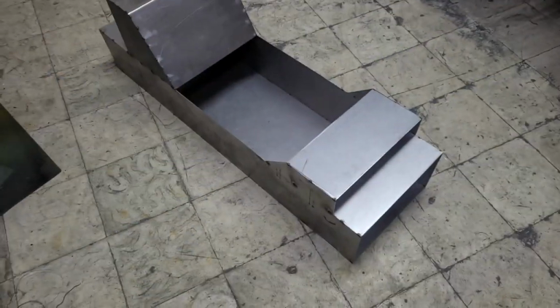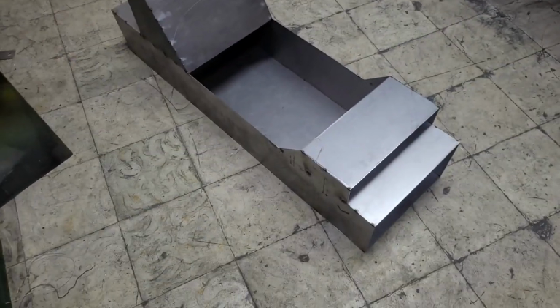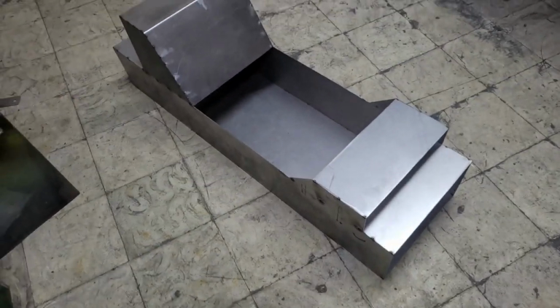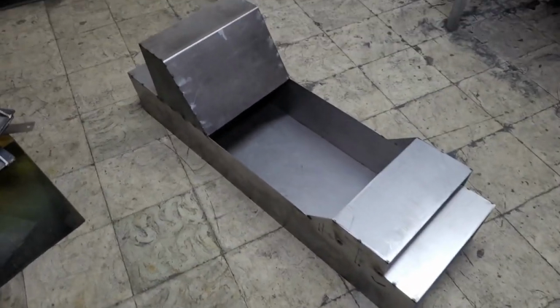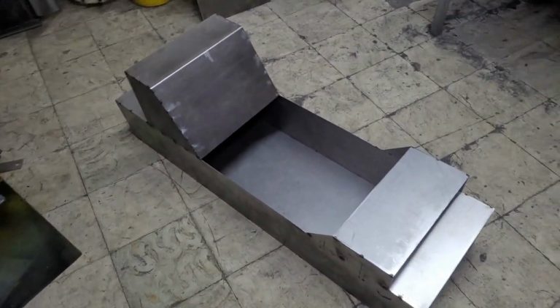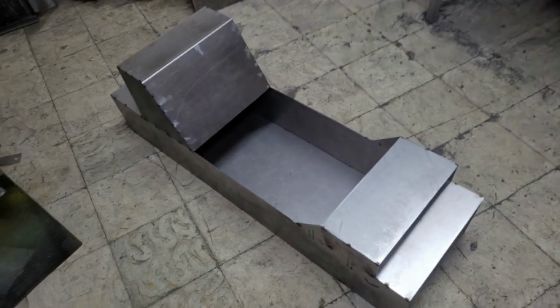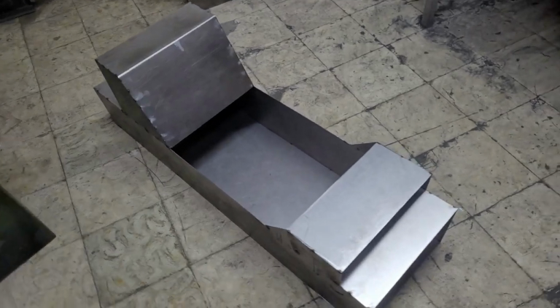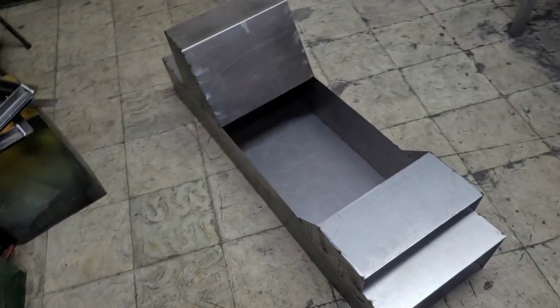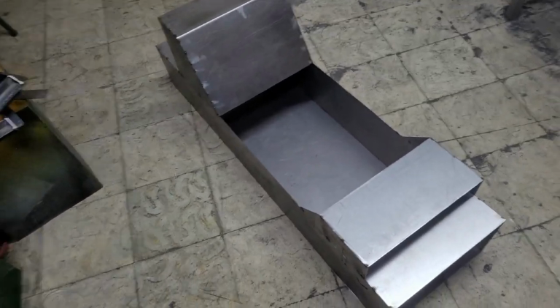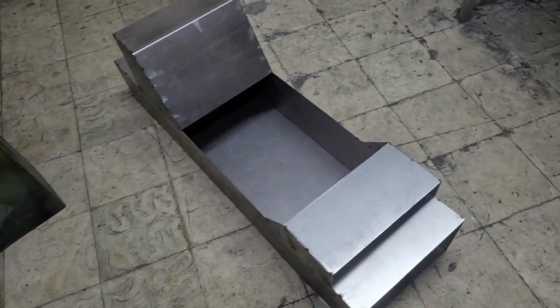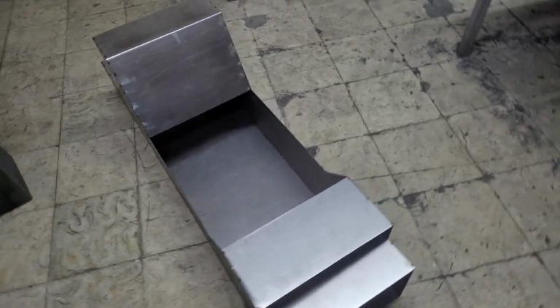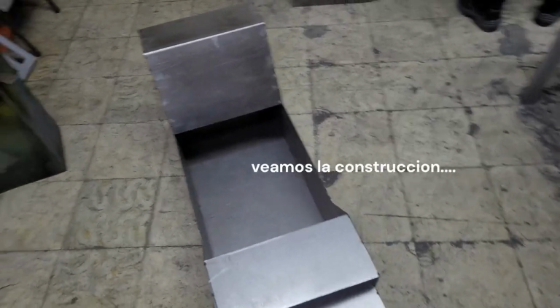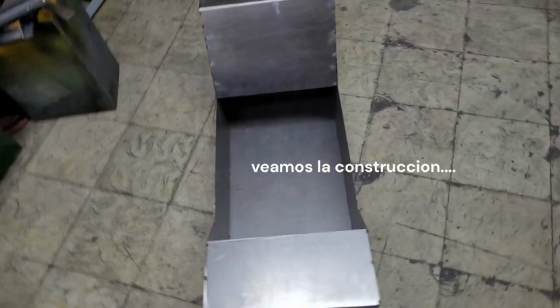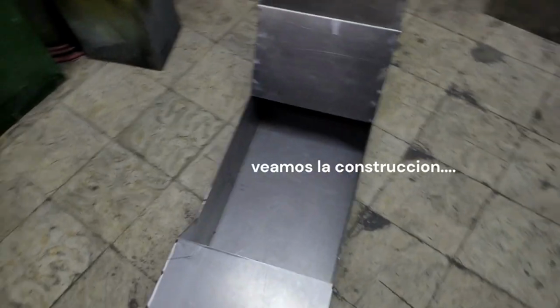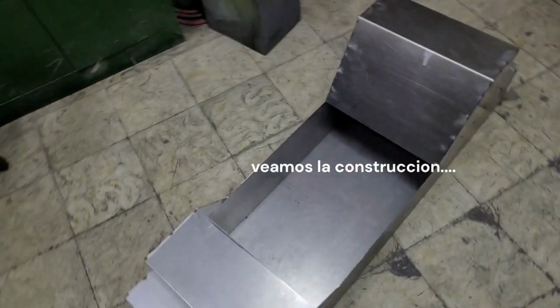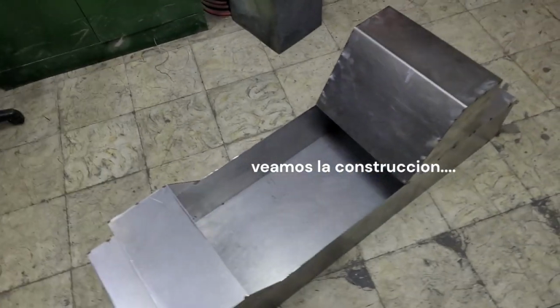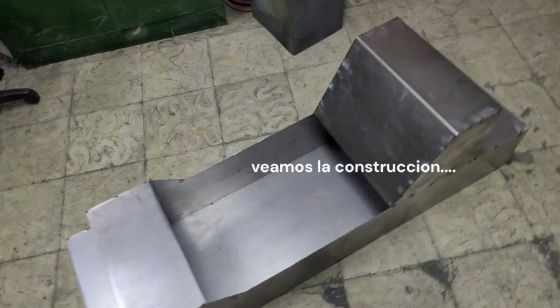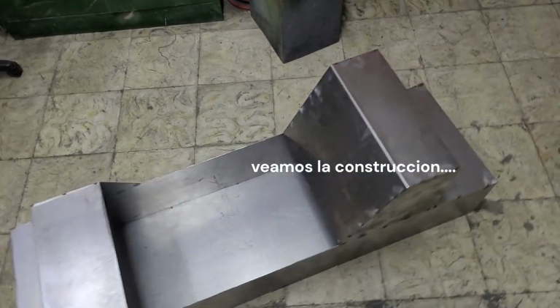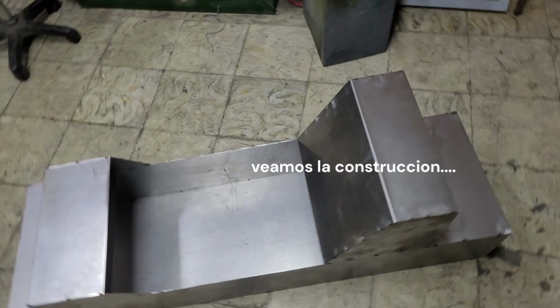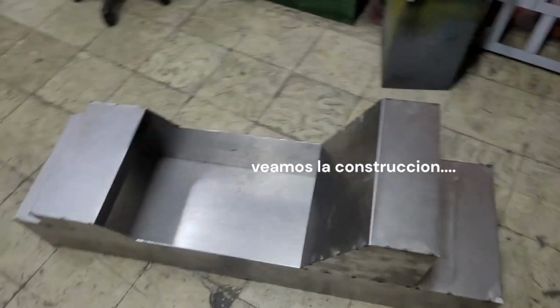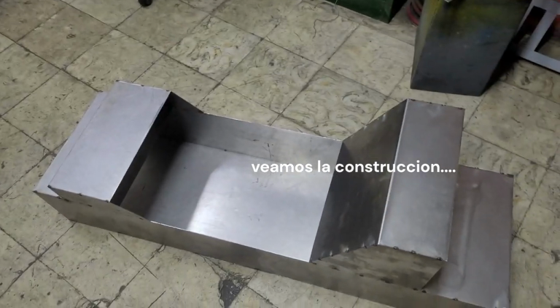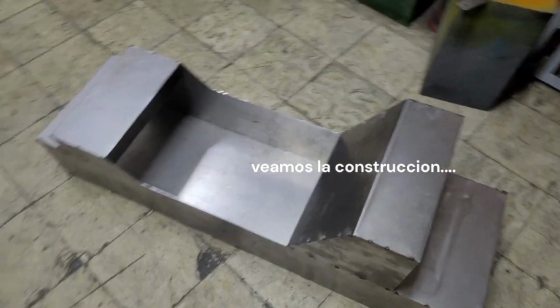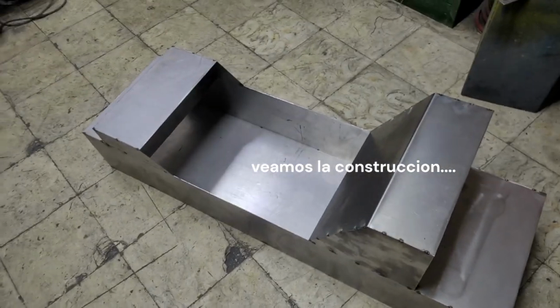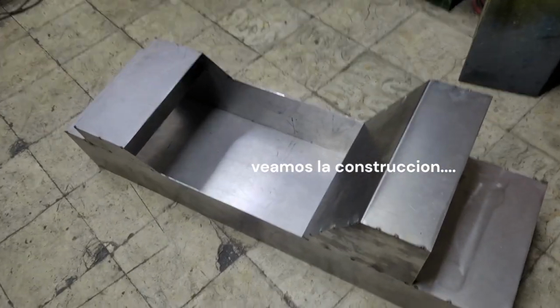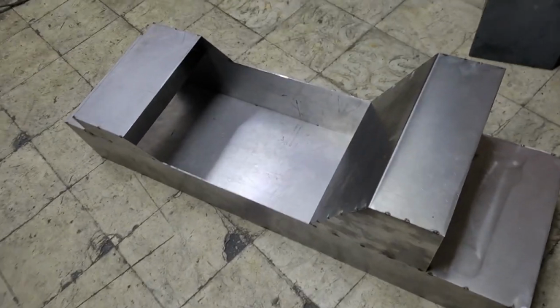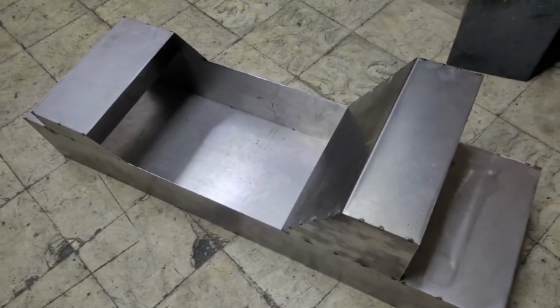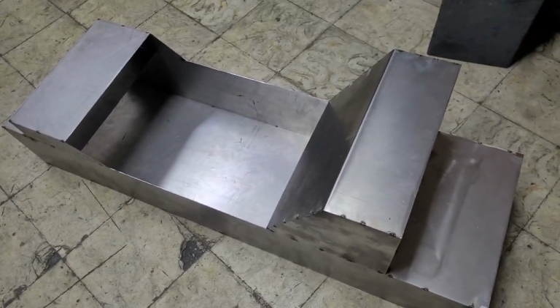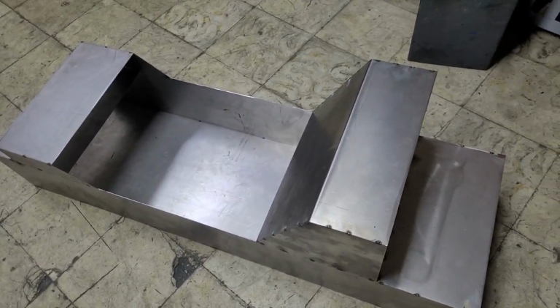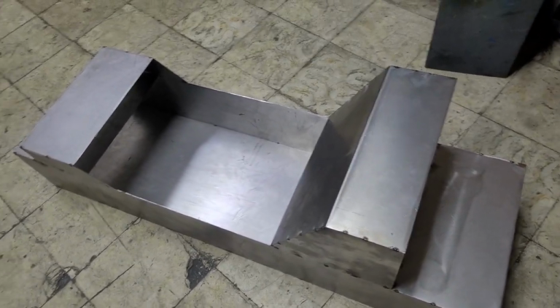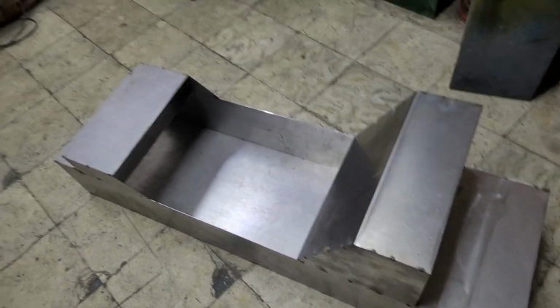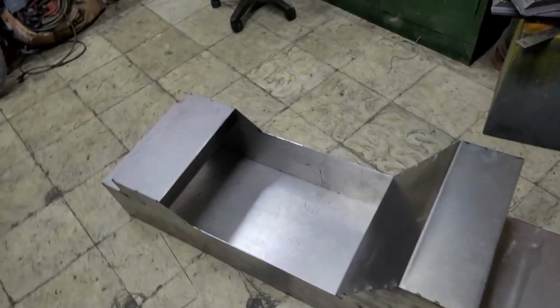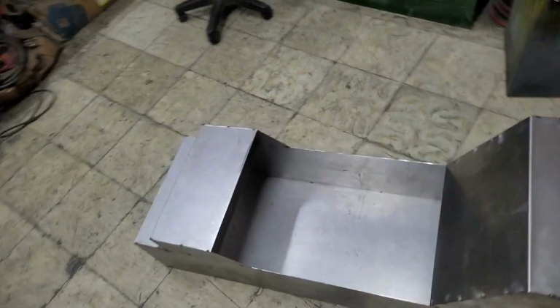Hello, hello, hello. Aquí estamos de nuevo con otra fabricación, otro artículo, otro modelo de catadora. Este es un modelo de catadora.